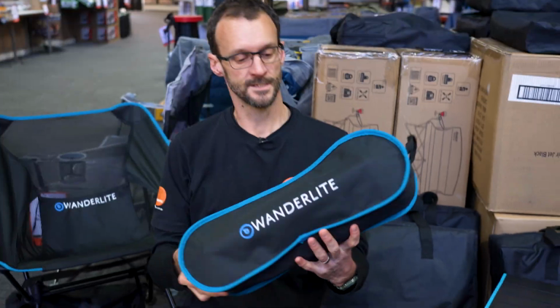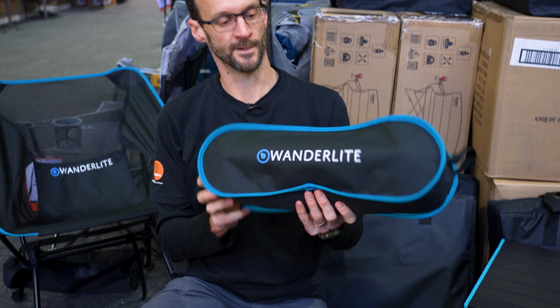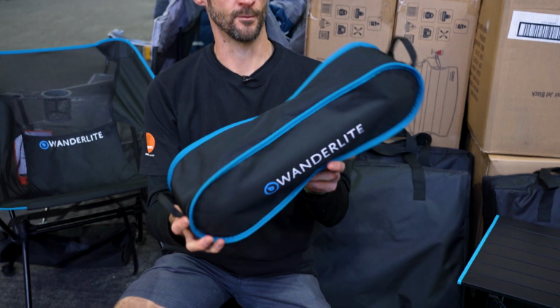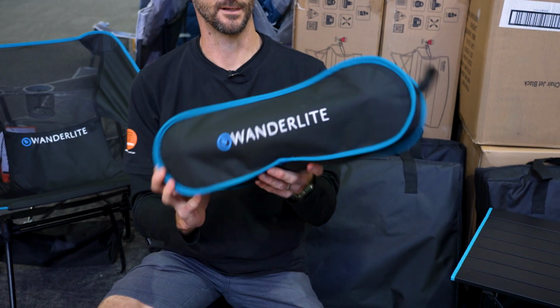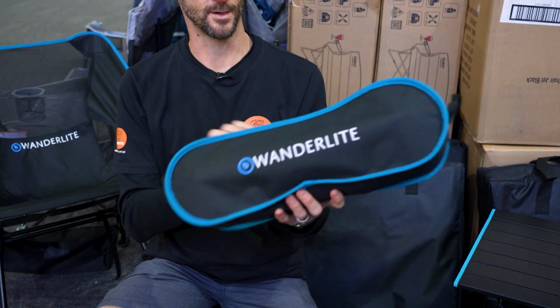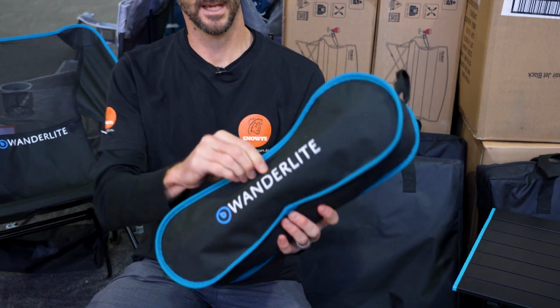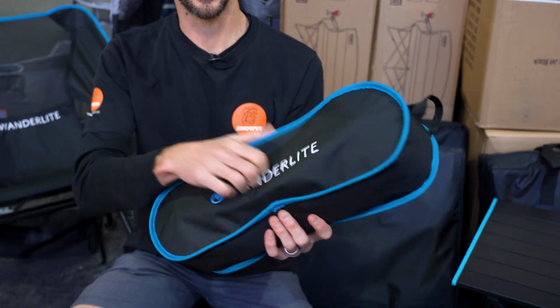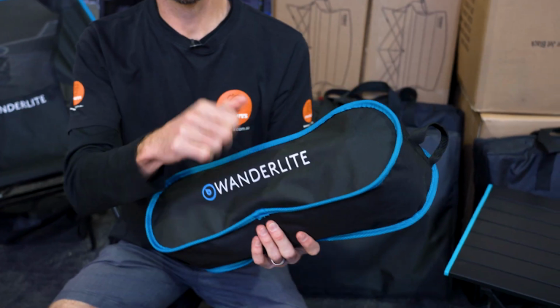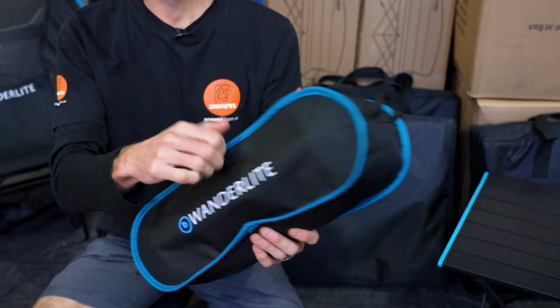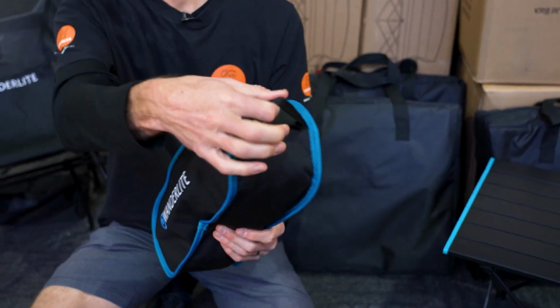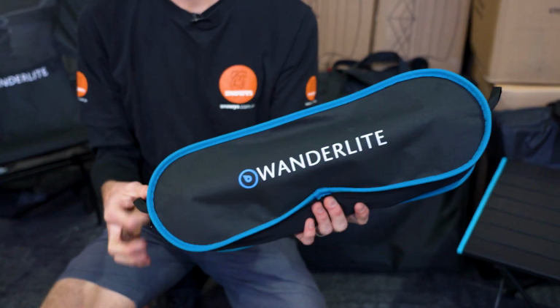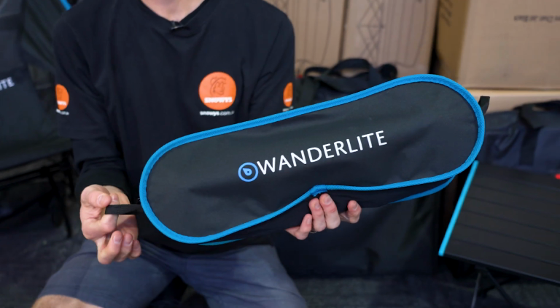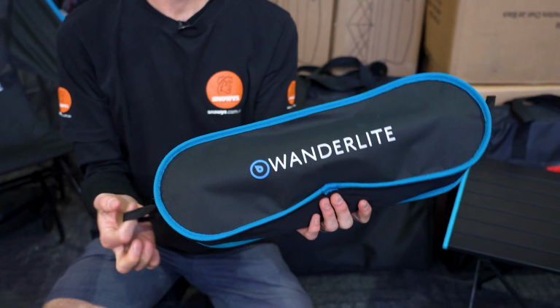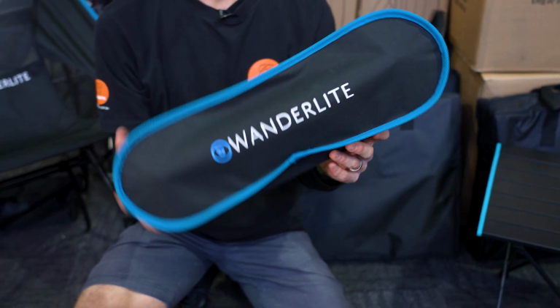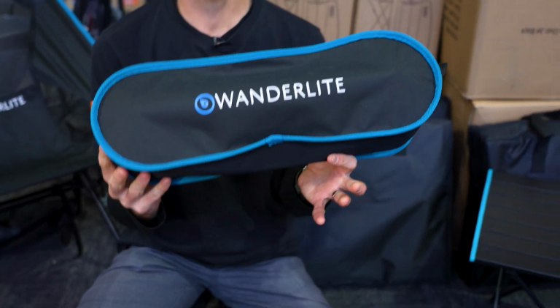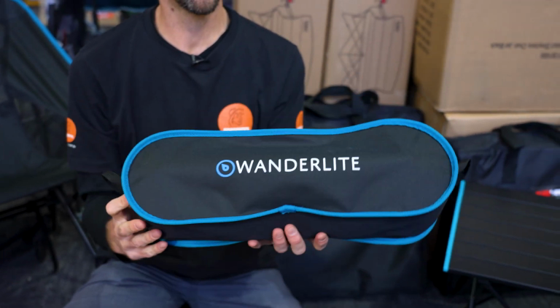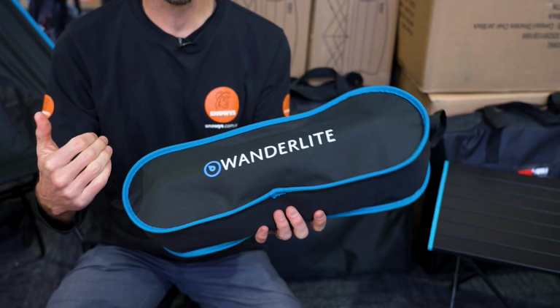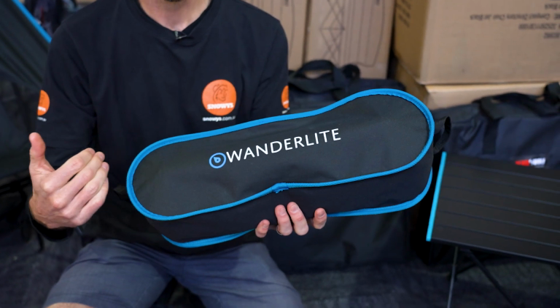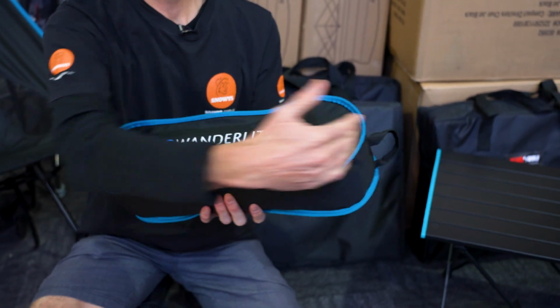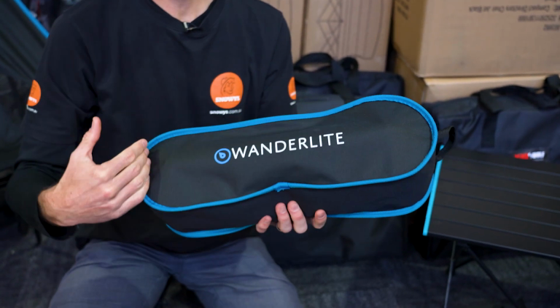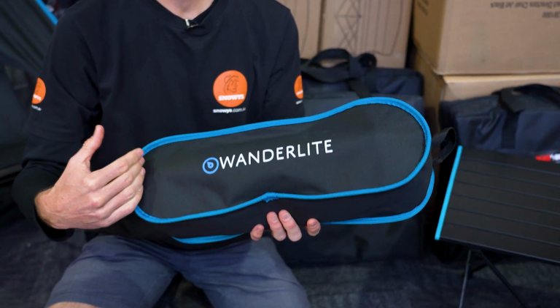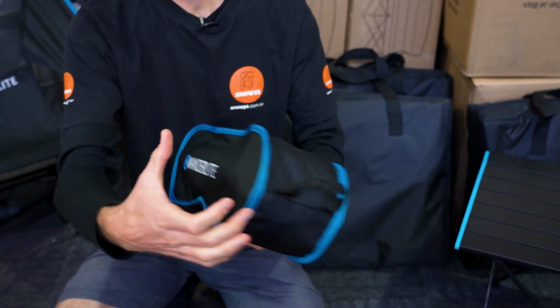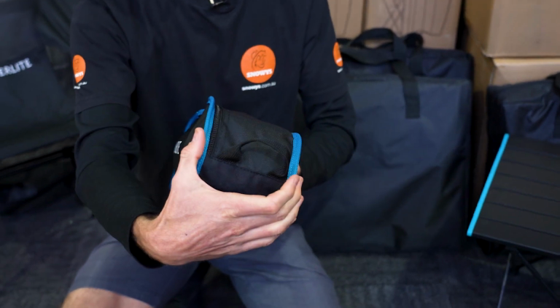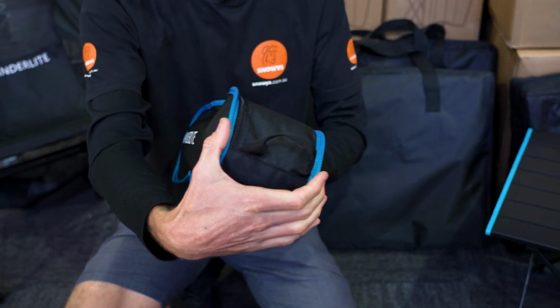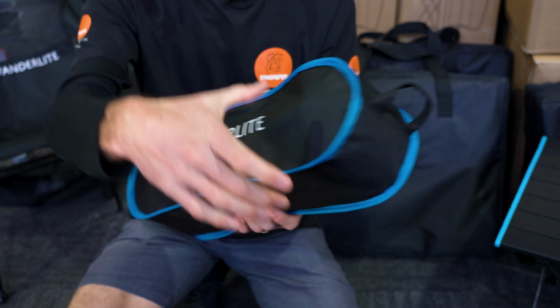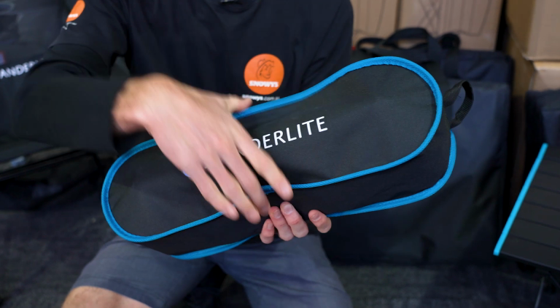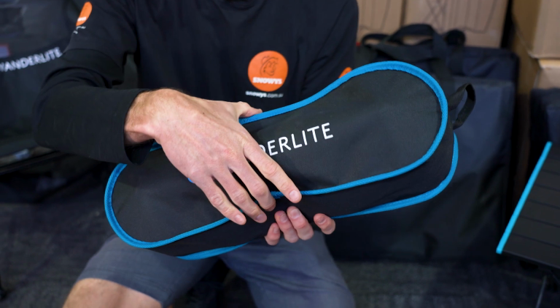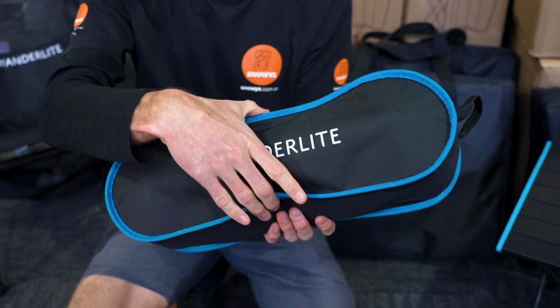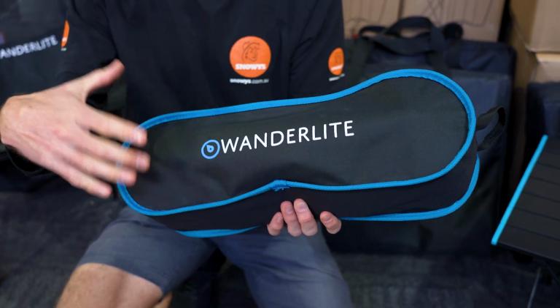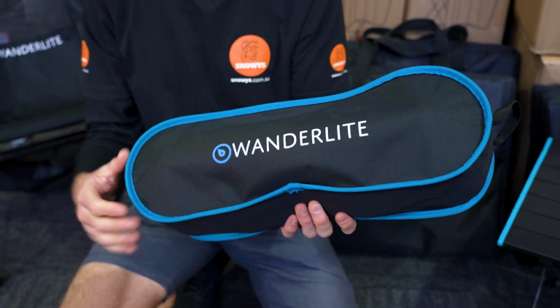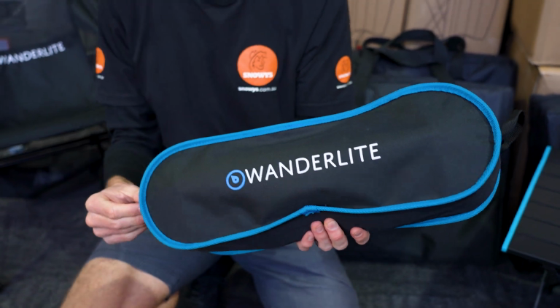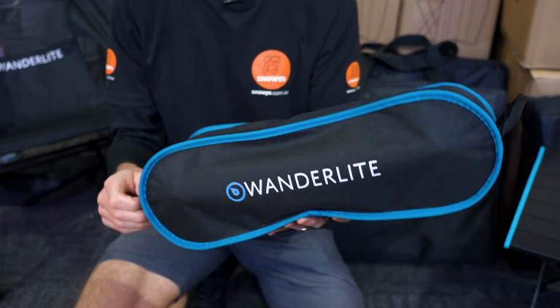This is how the Wonderlite Voyager chair looks when you buy. It comes in this synthetic carry bag with a couple of grab handles on each end, weighs about 1.45 kilos, and measures about 50 centimetres by about 13 centimetres by around 17 centimetres, depending on how well you pack it up.